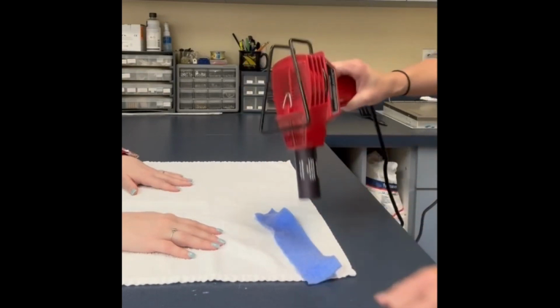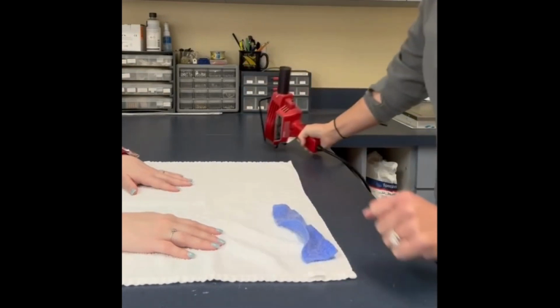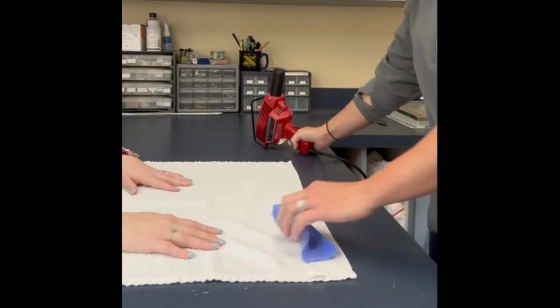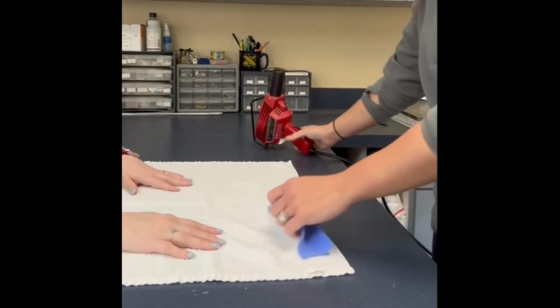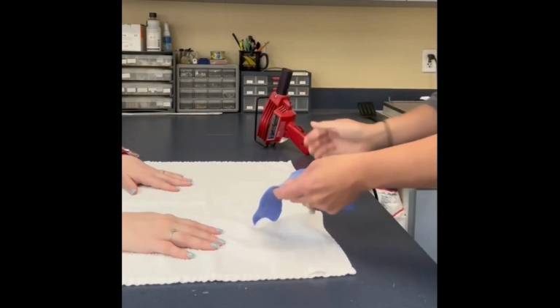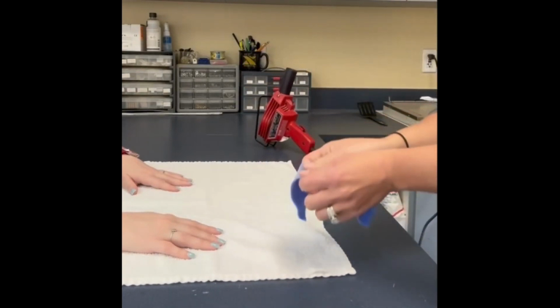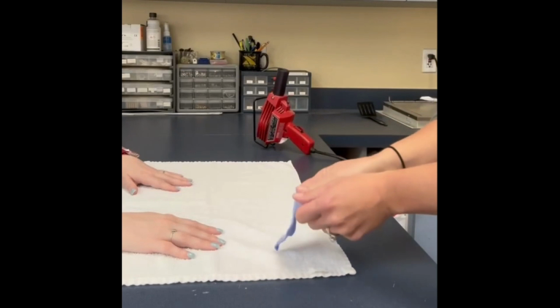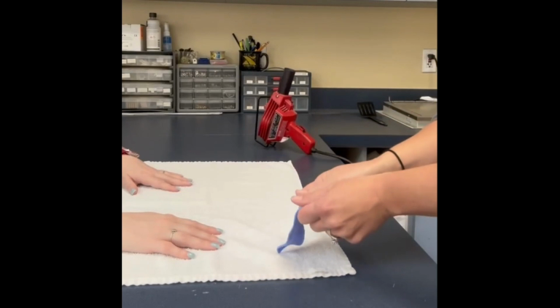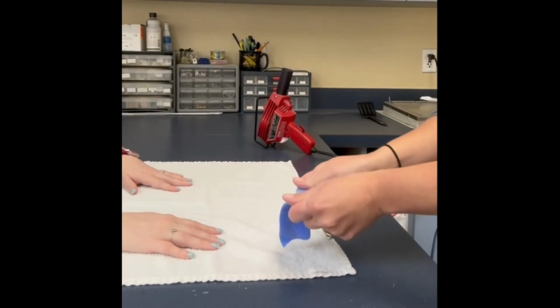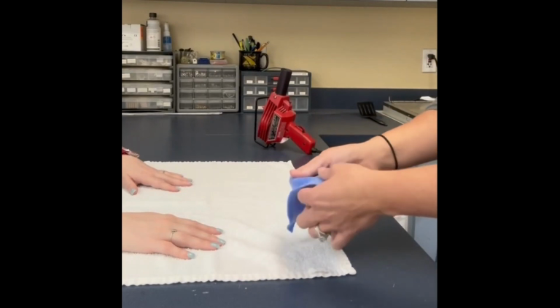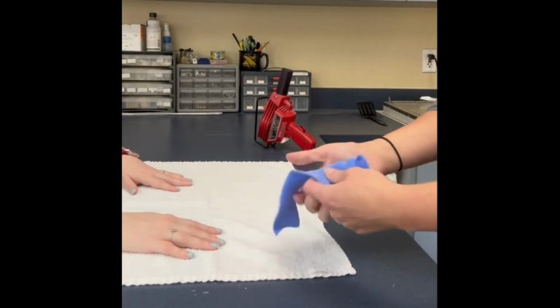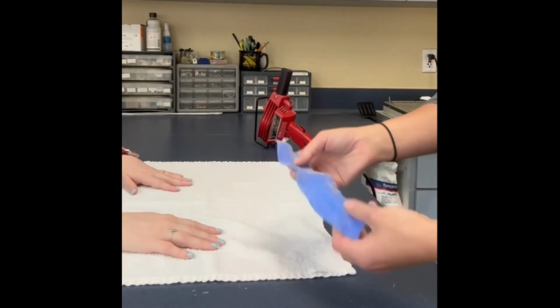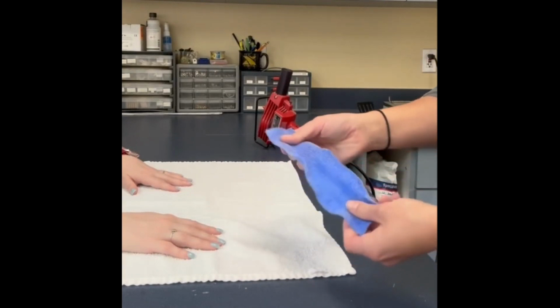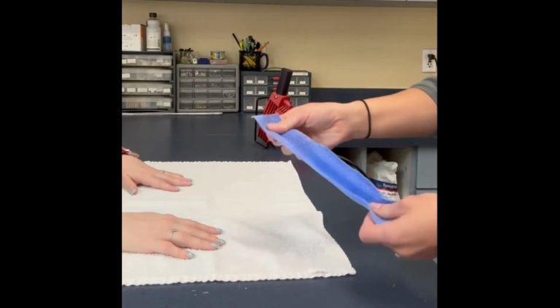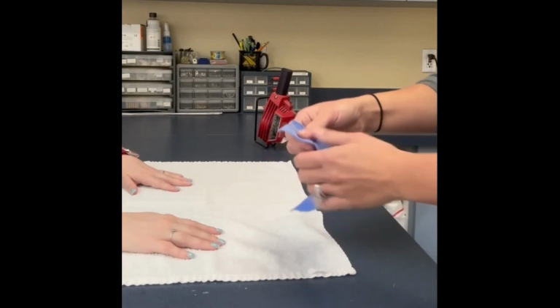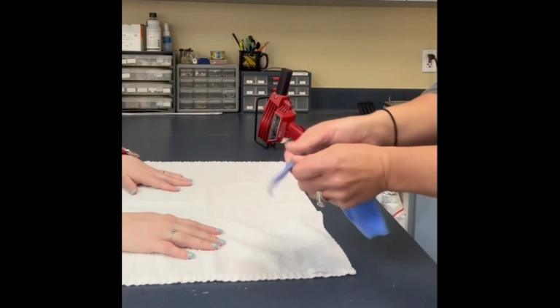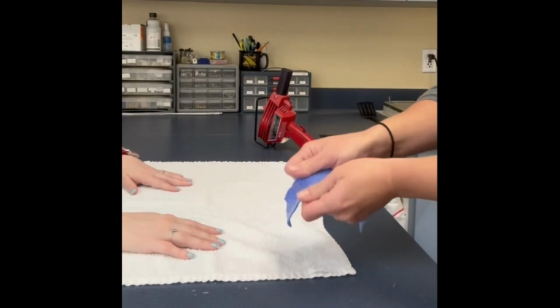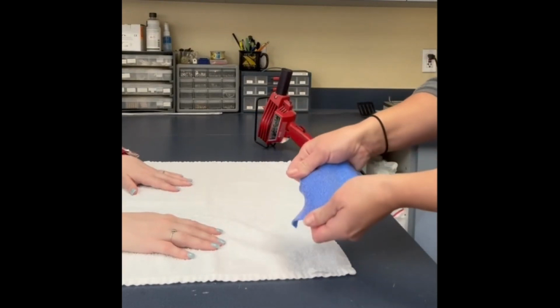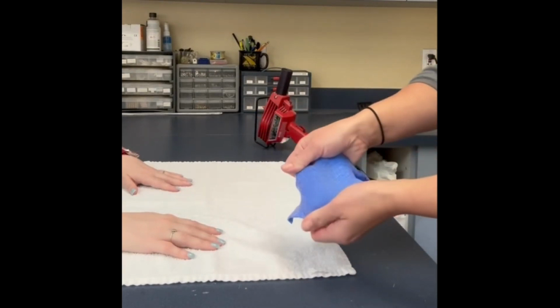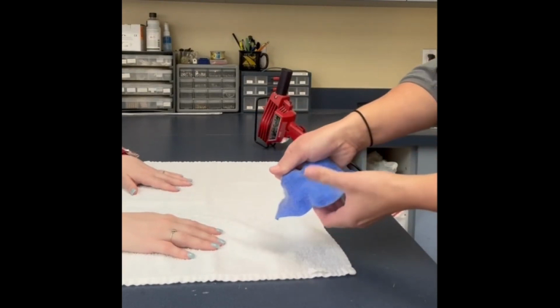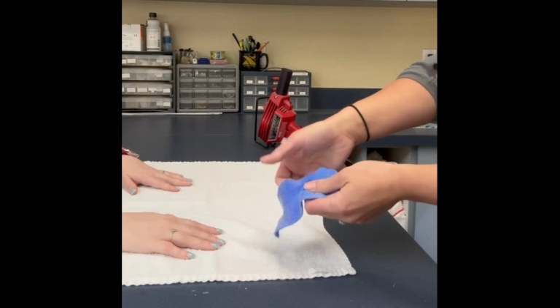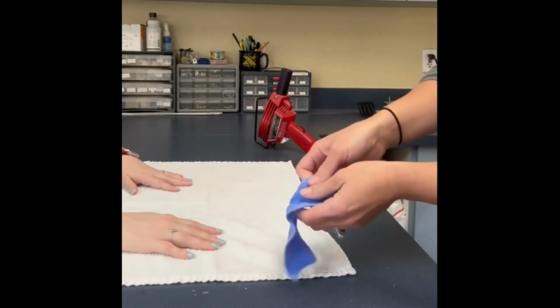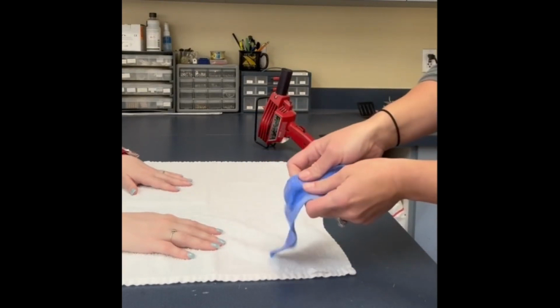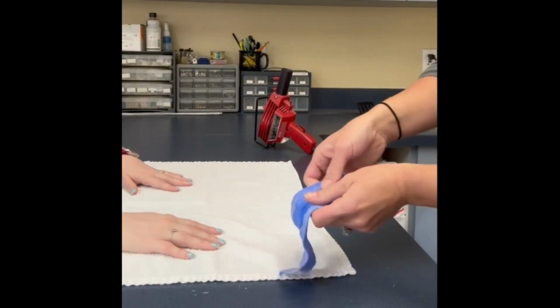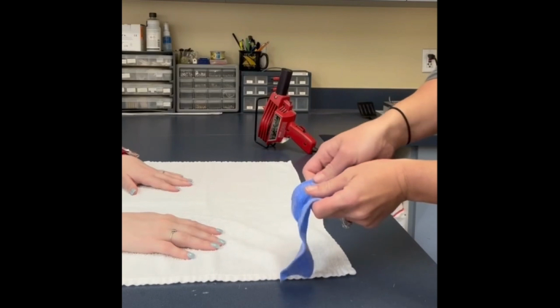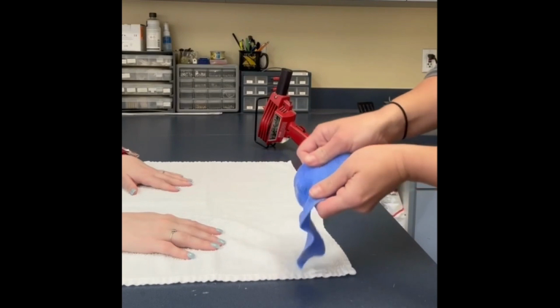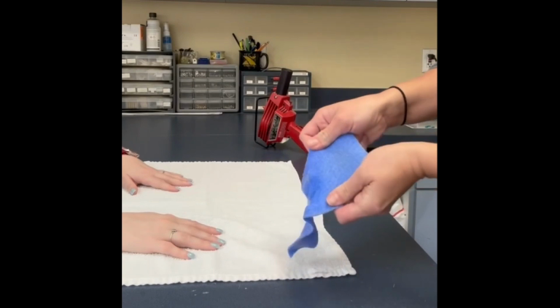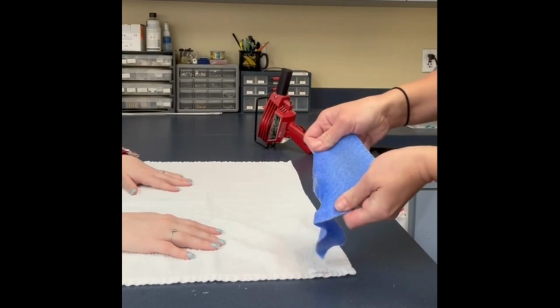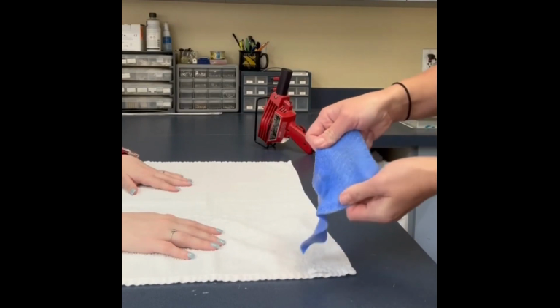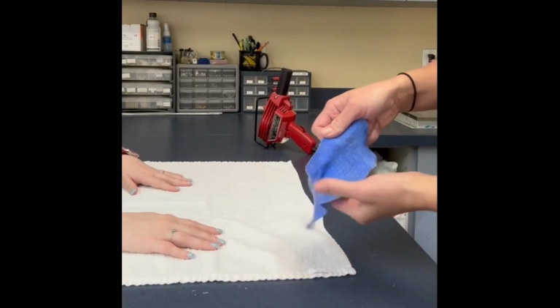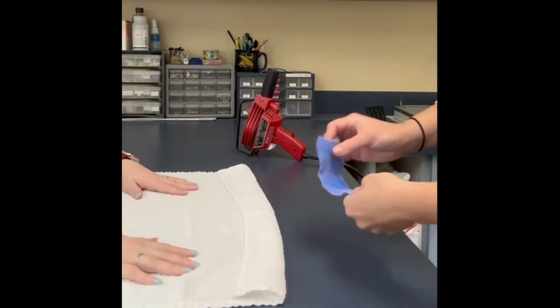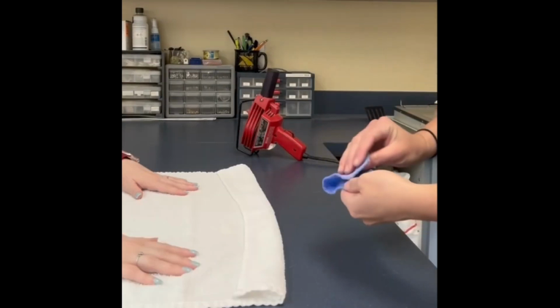Pull the material perpendicular to the fibers and stretch it out, making sure you have a good stretch. The material is very flexible and has good memory.